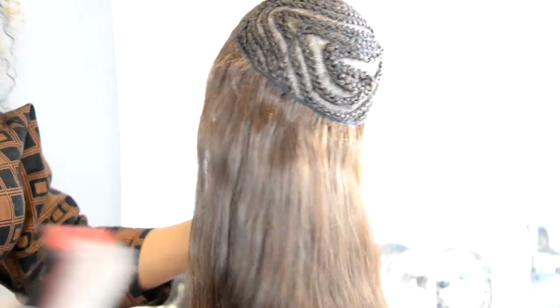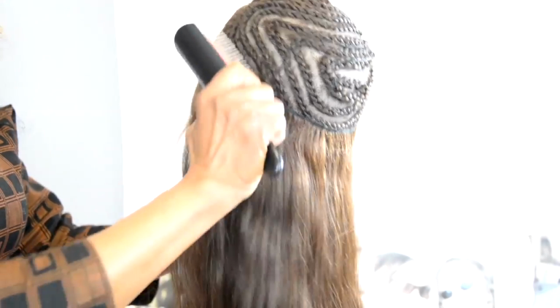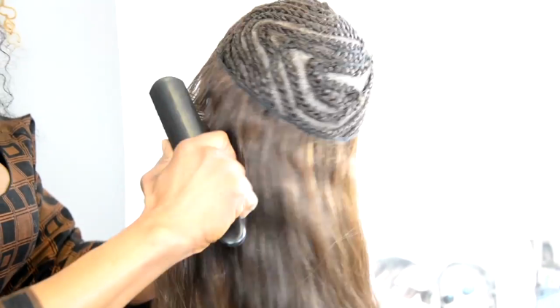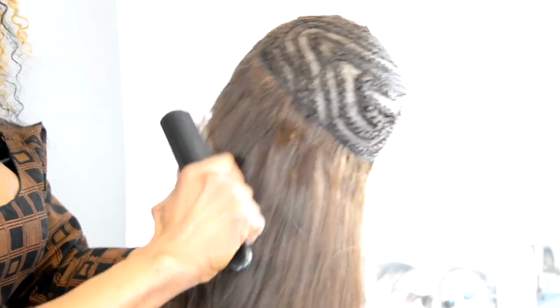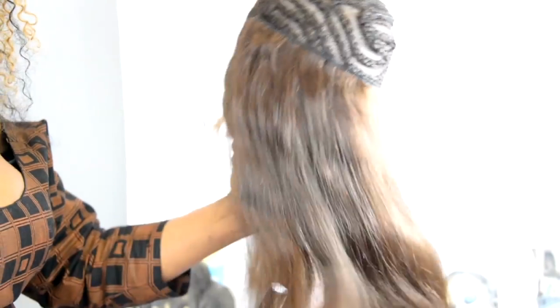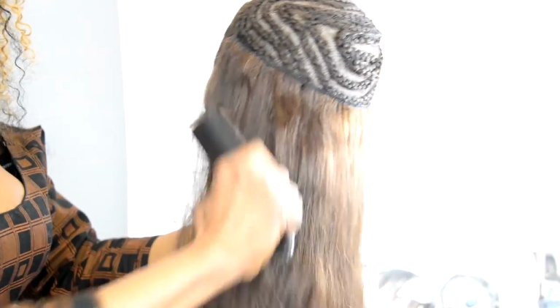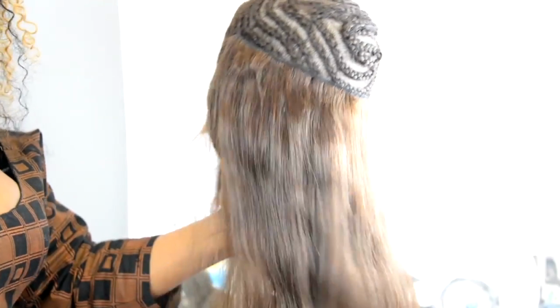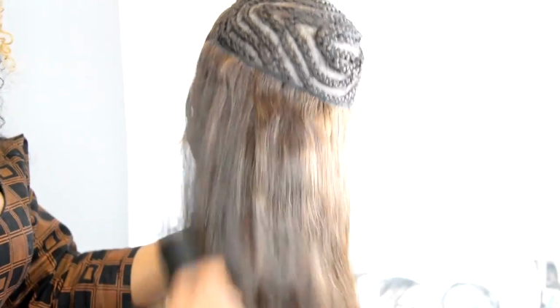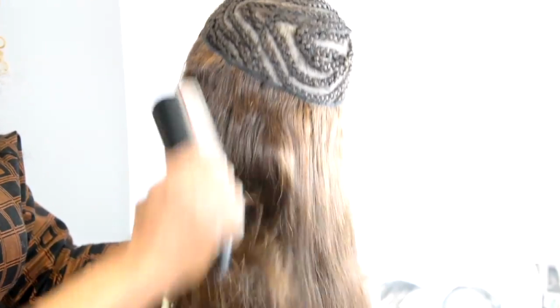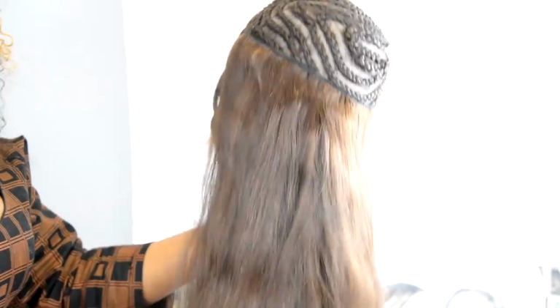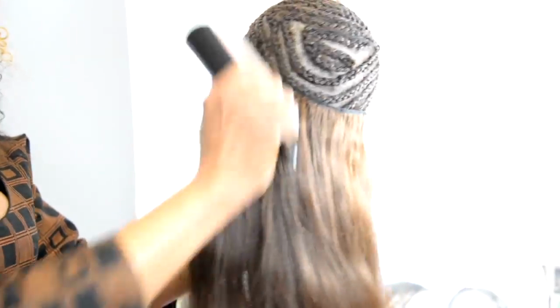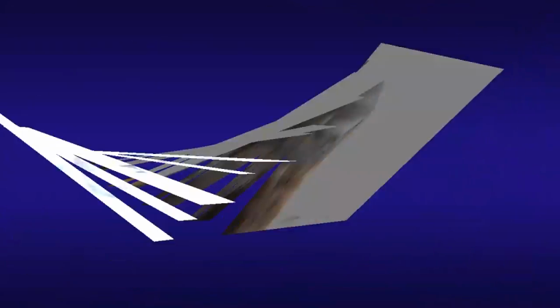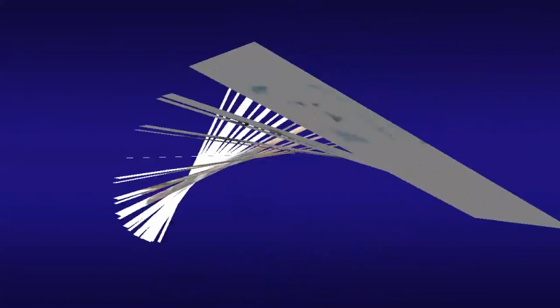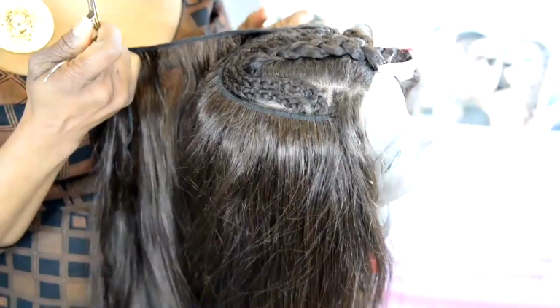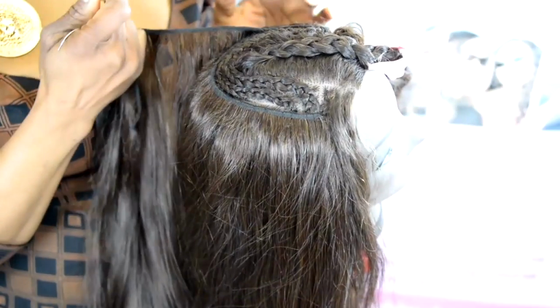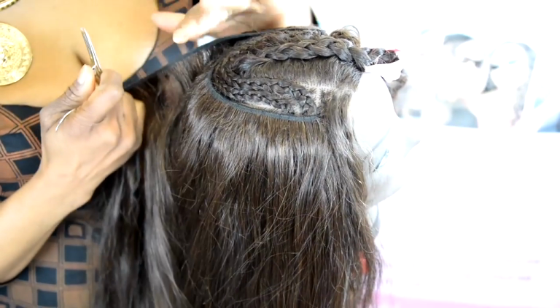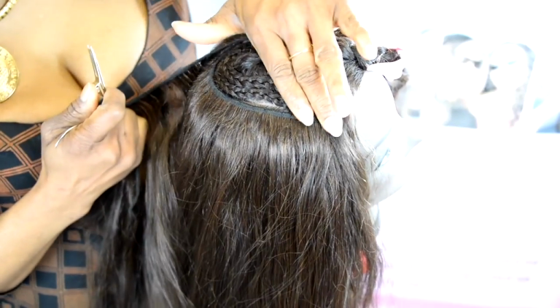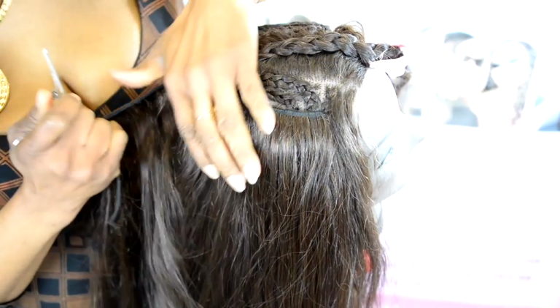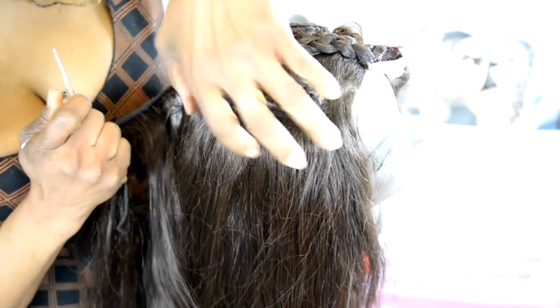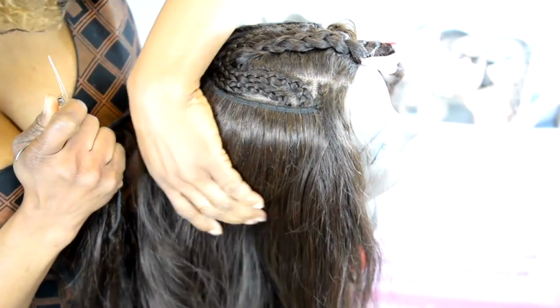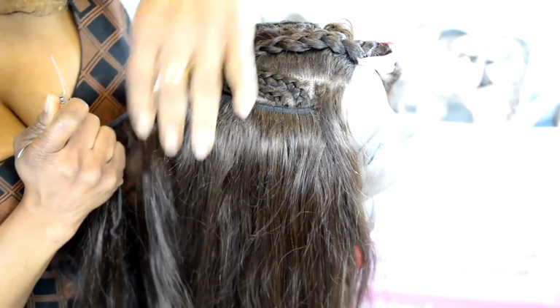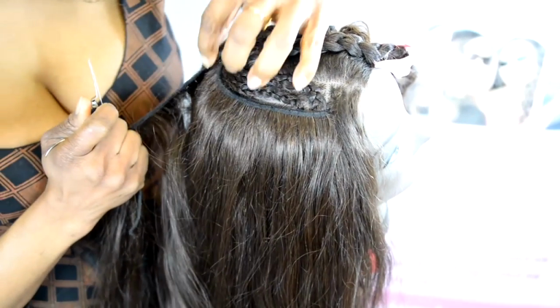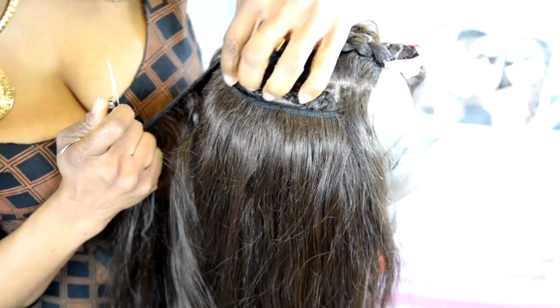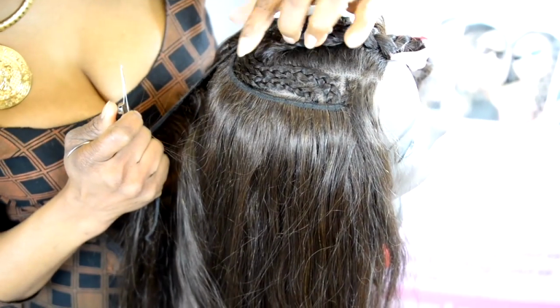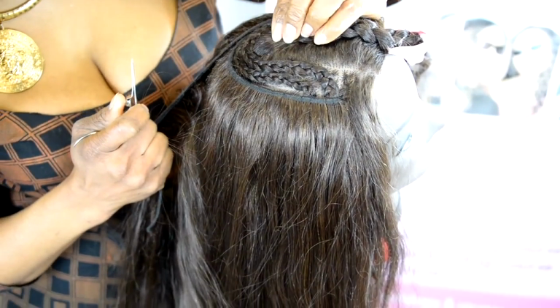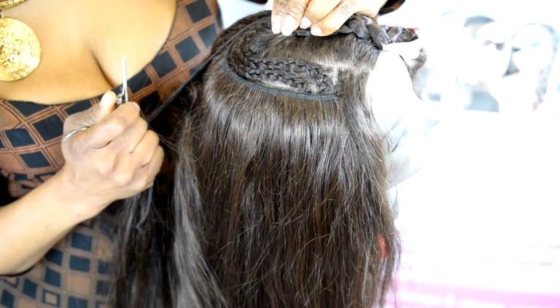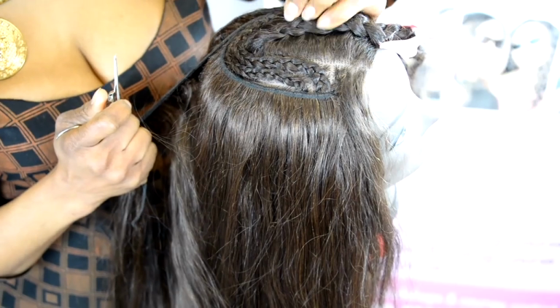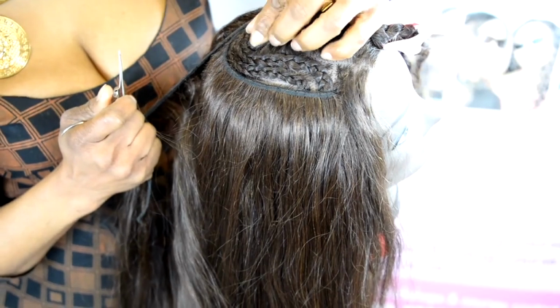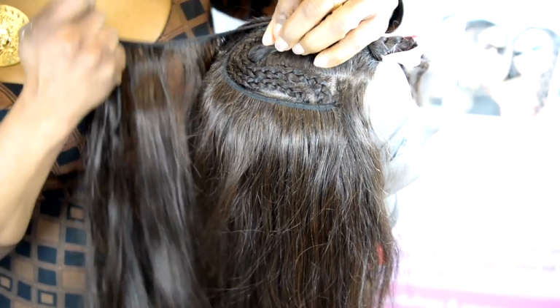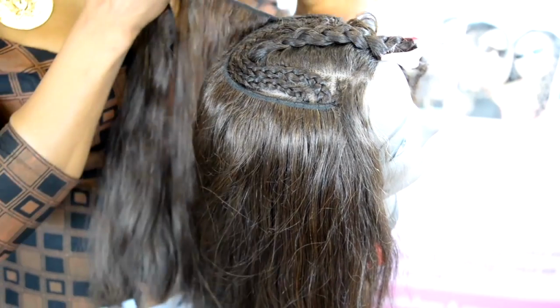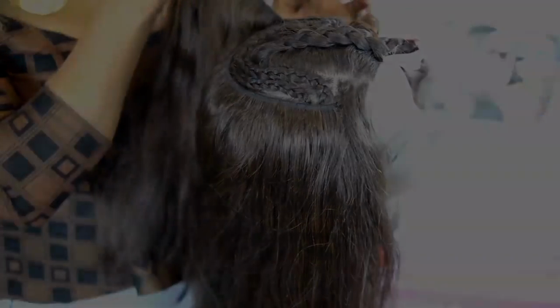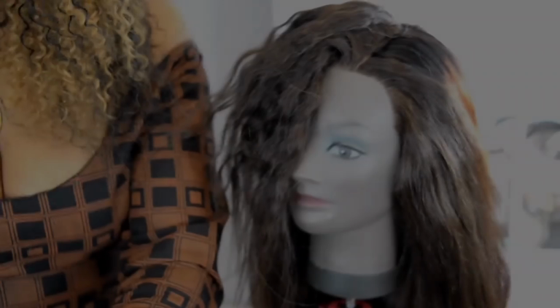And as you go along, try and be brushing out the hair. So if there's anything holding it, it will be coming out. You can see how far we've gone. And you're just left with the center.